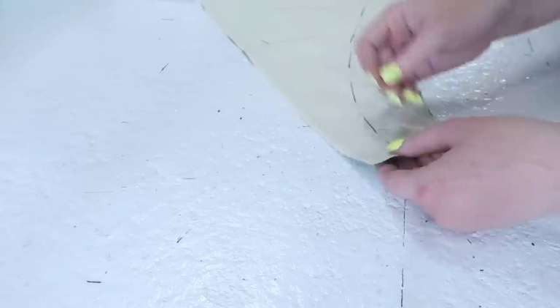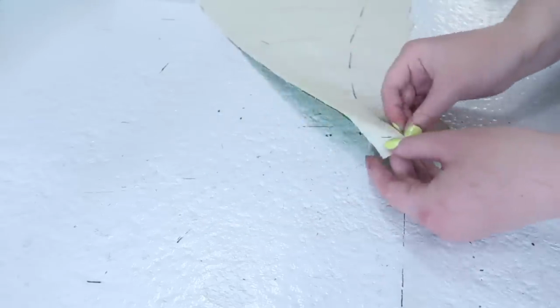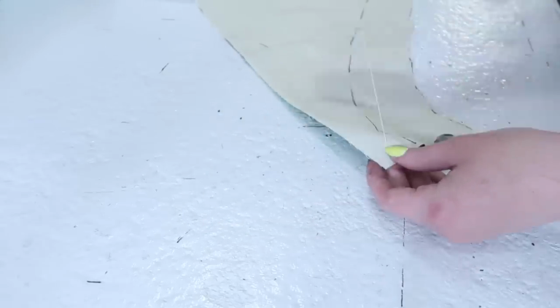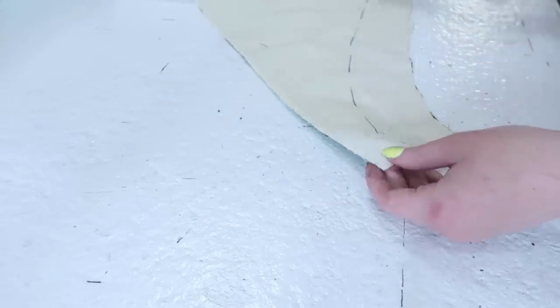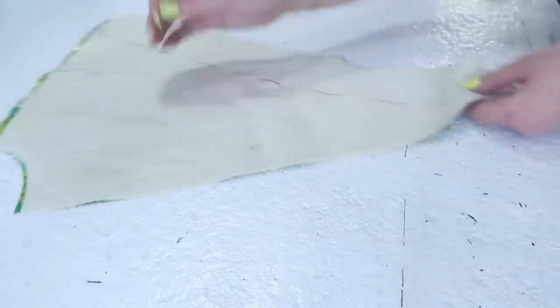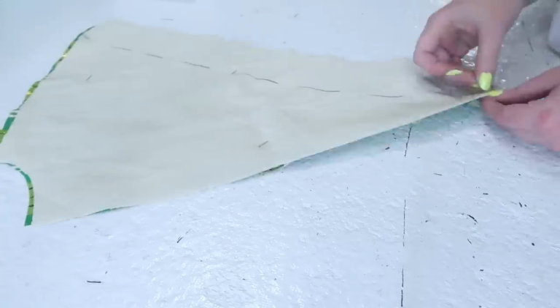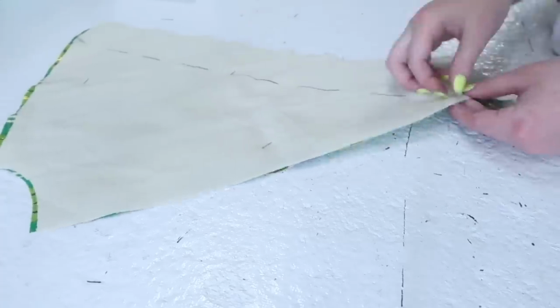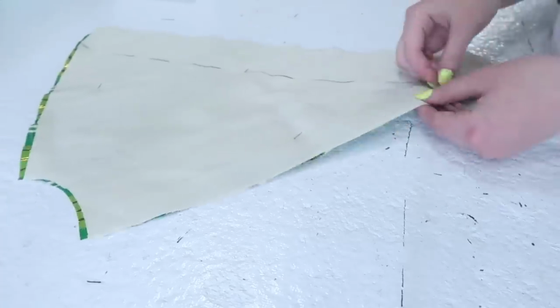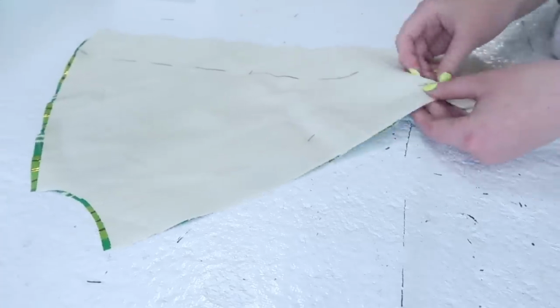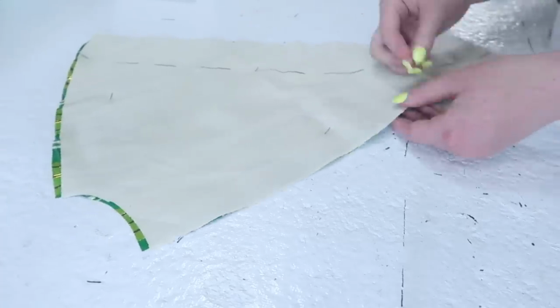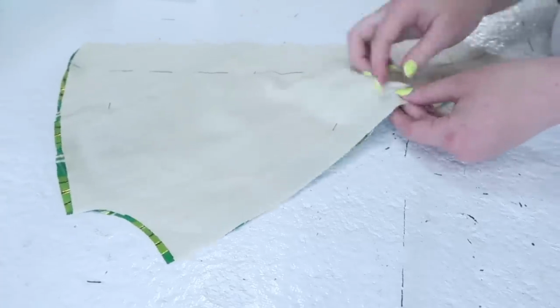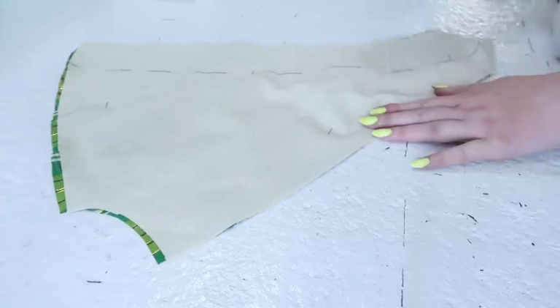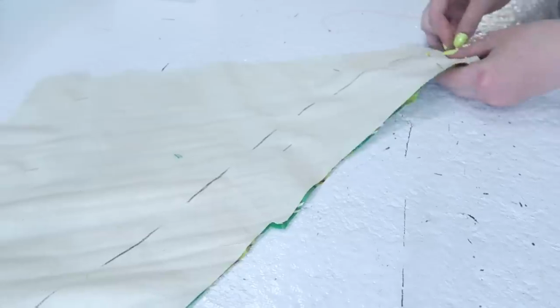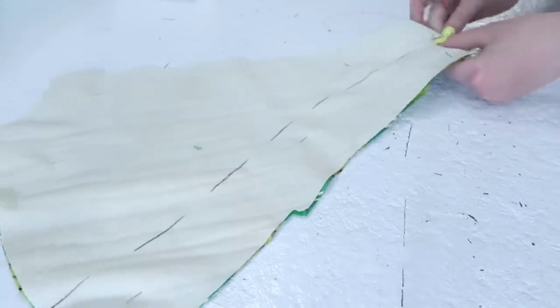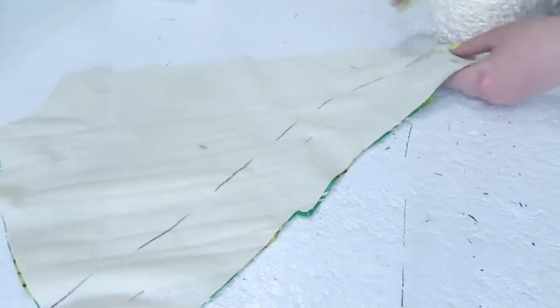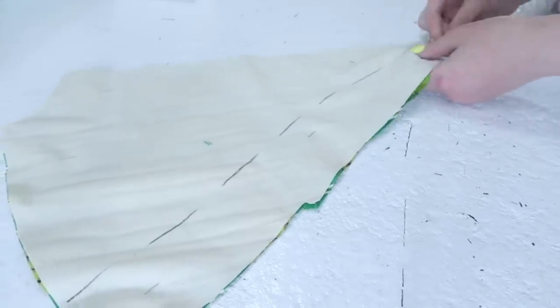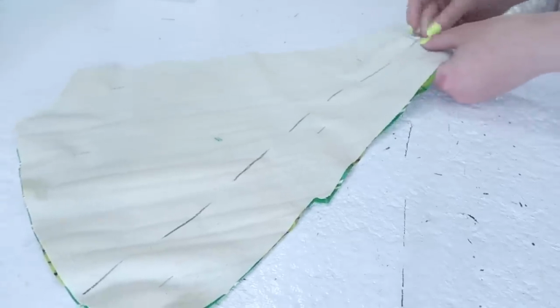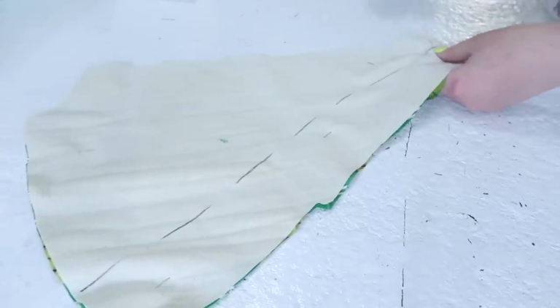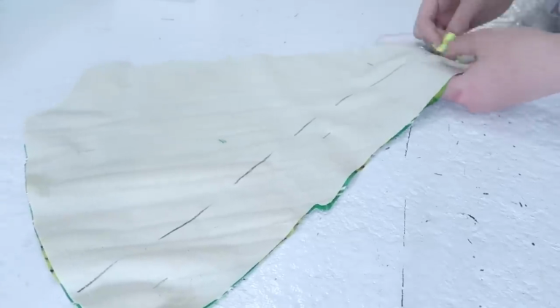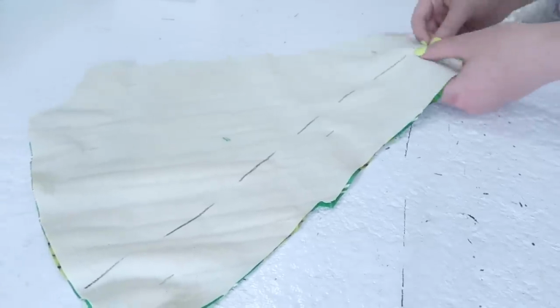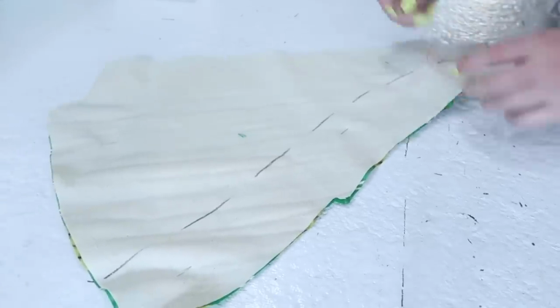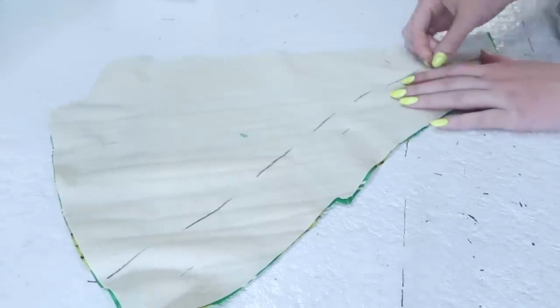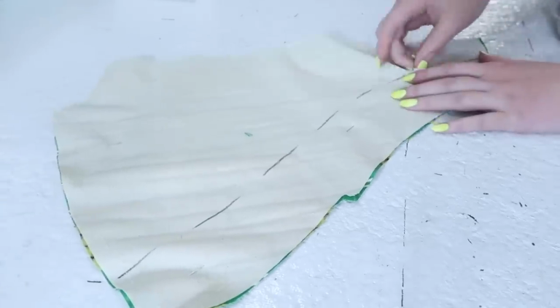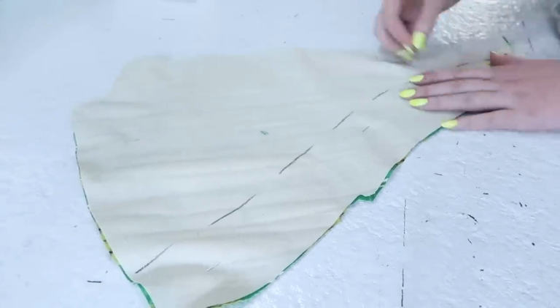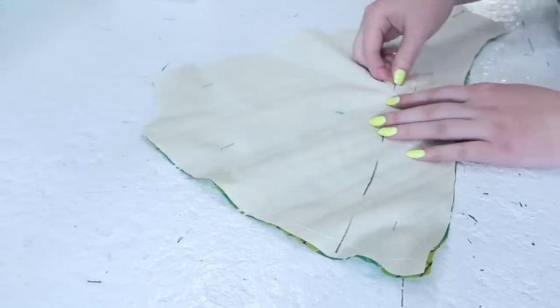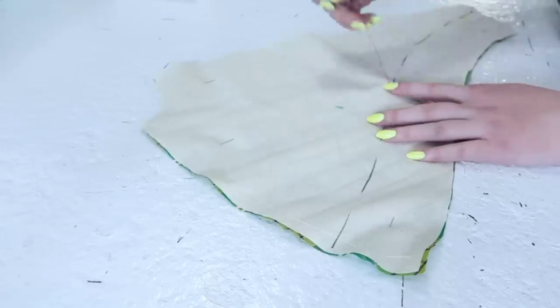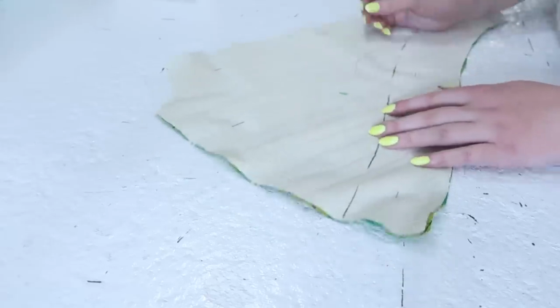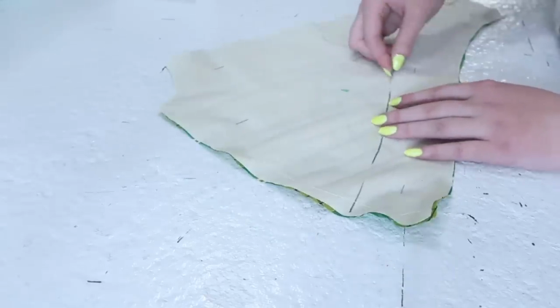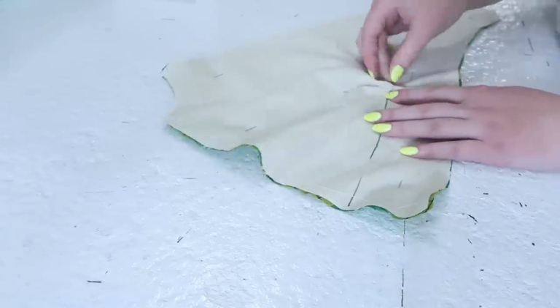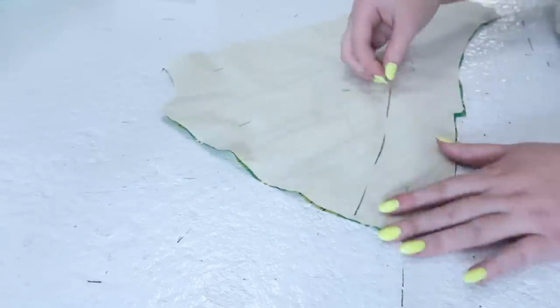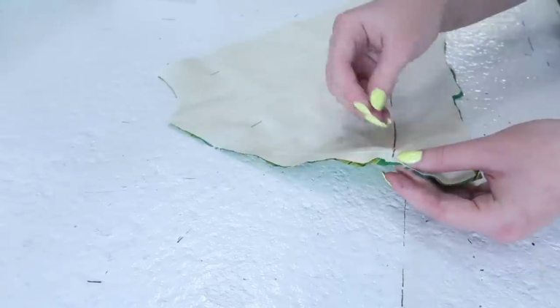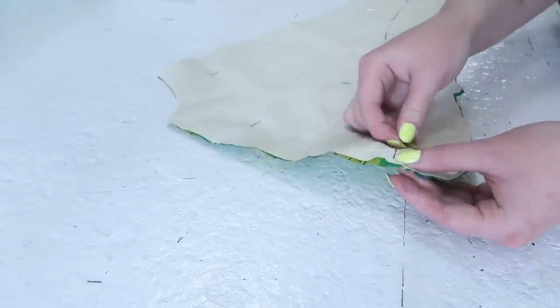The only exception are the basting stitches I sewed atop the trim markings on the lining. These transfer the desired trim placement onto the outside of the fabric, which is helpful since that is where the trim will actually be positioned. I just didn't want to permanently mark the silk layer of material.